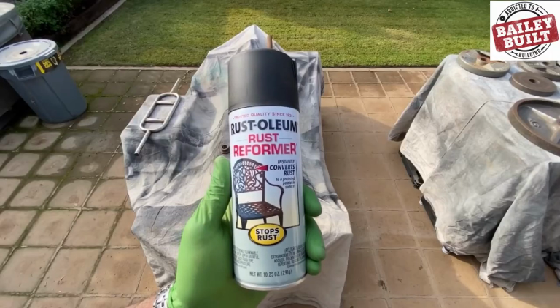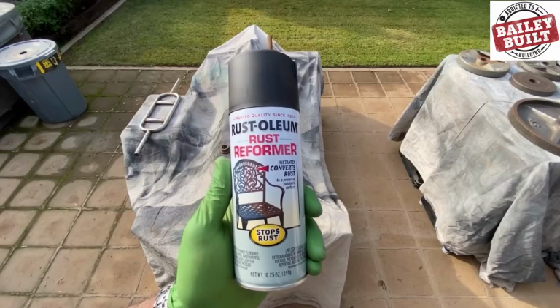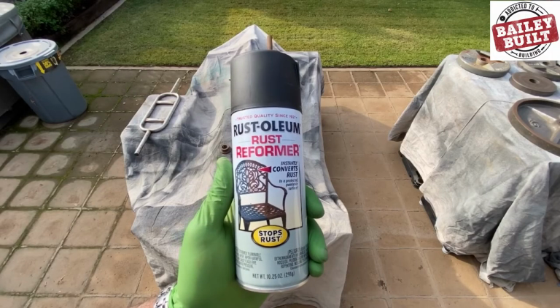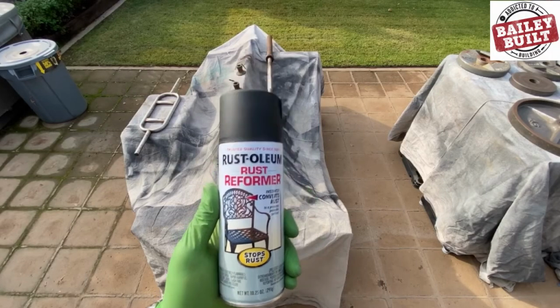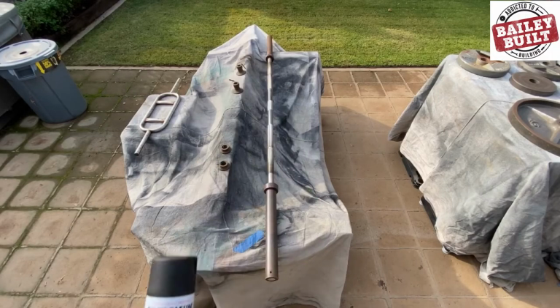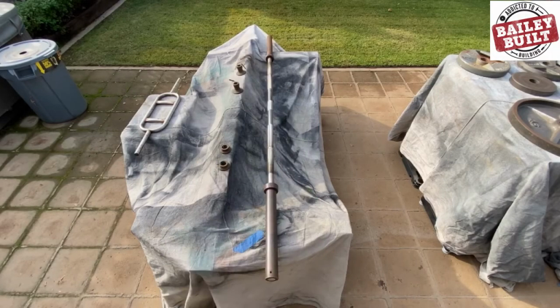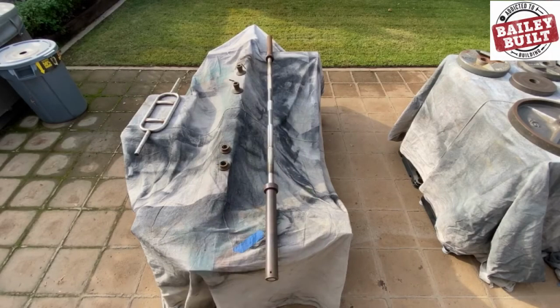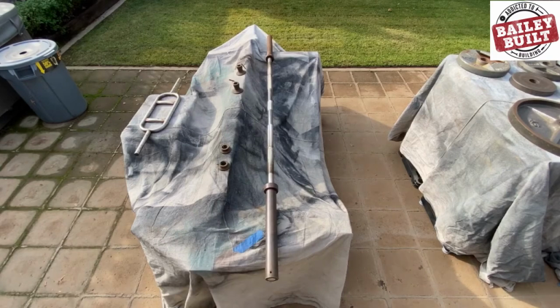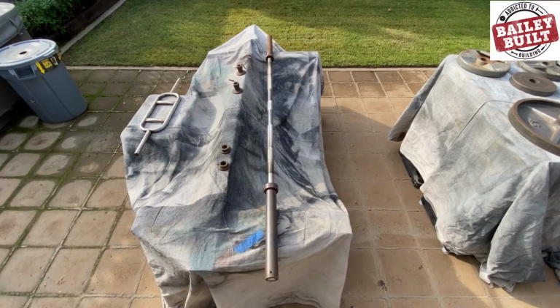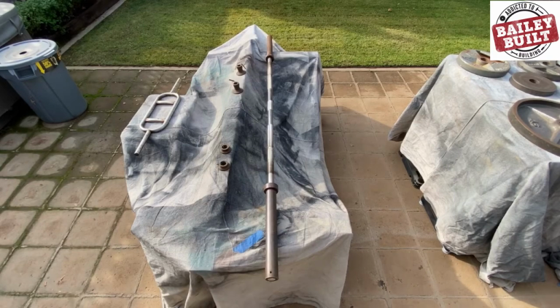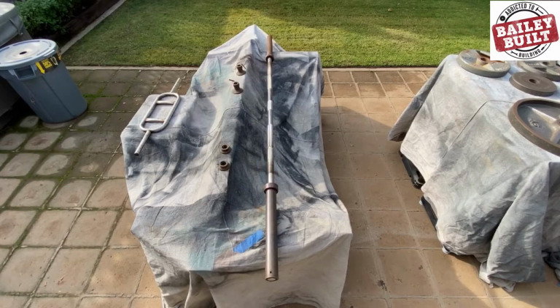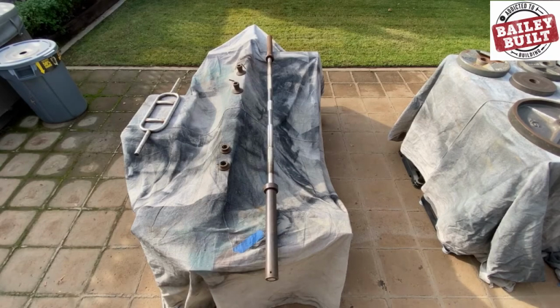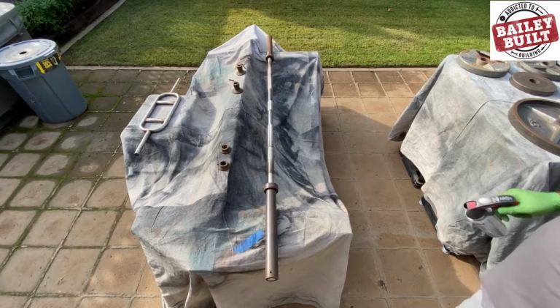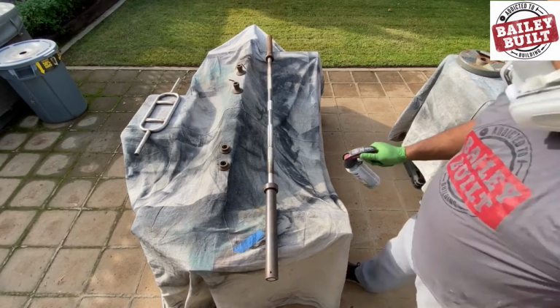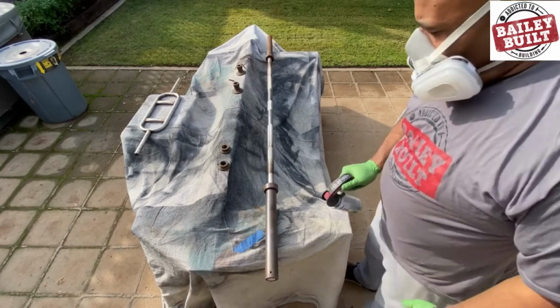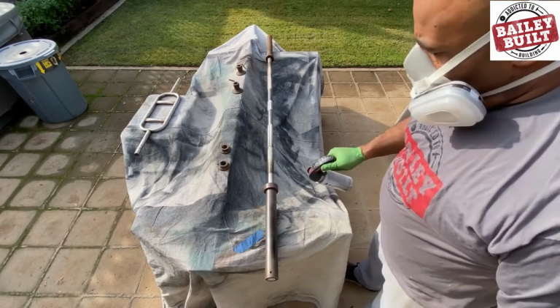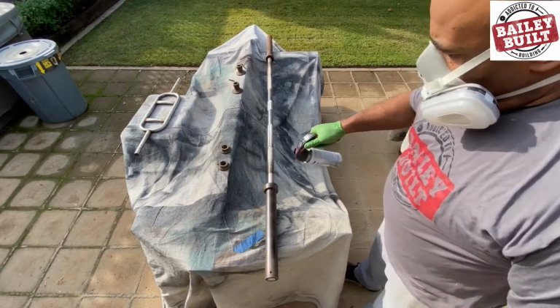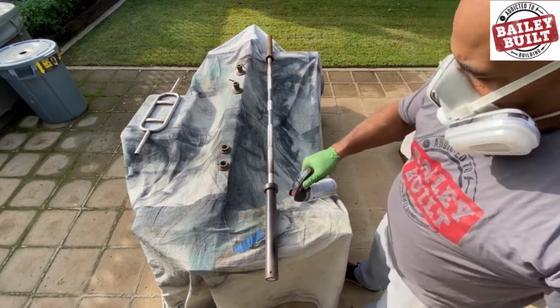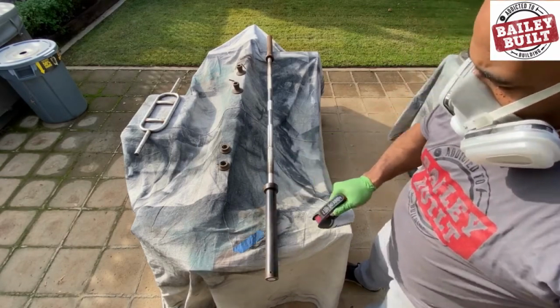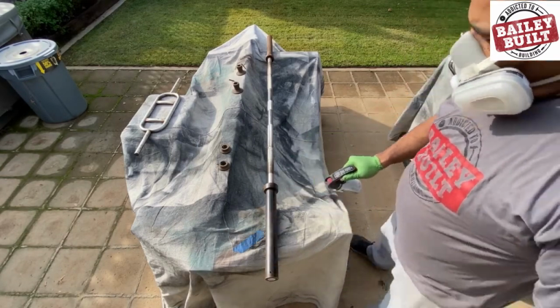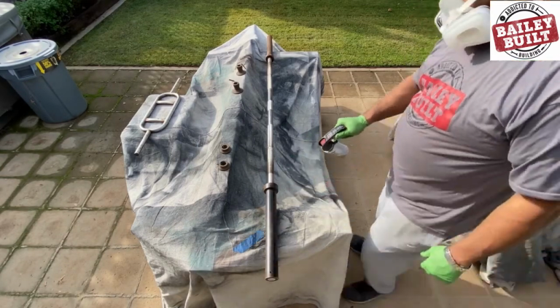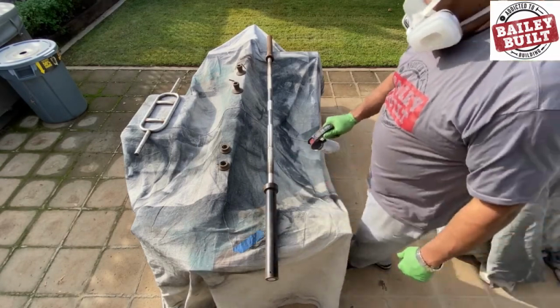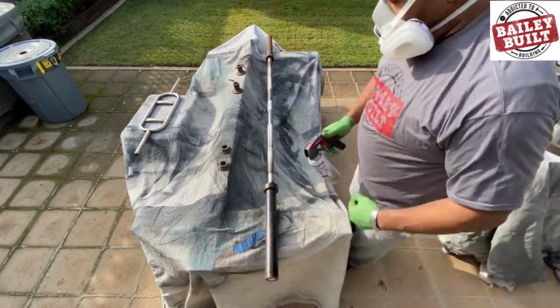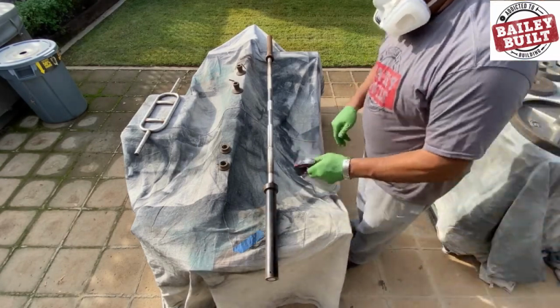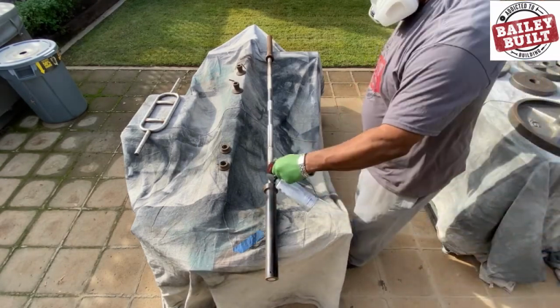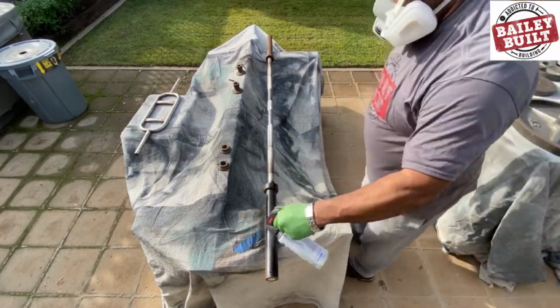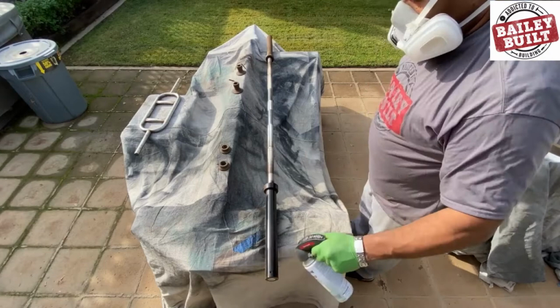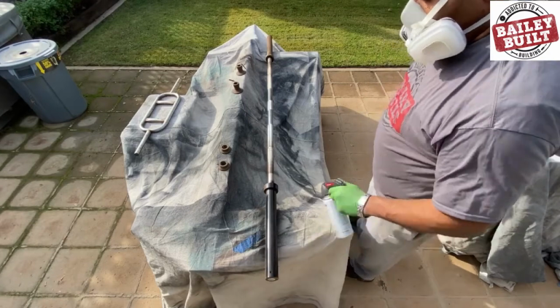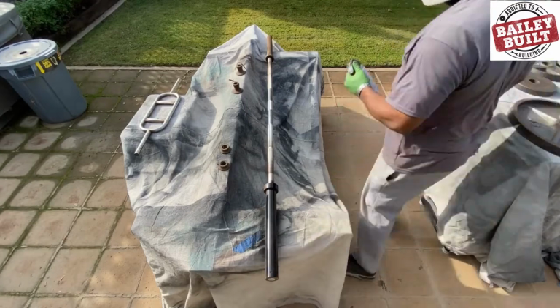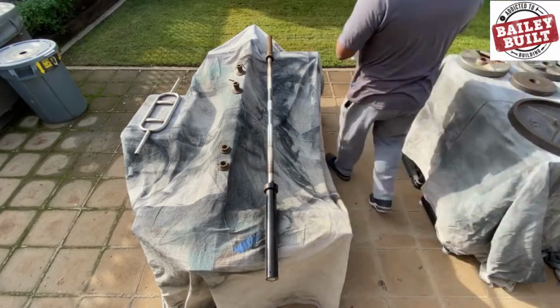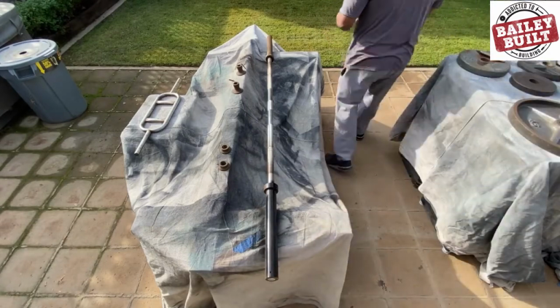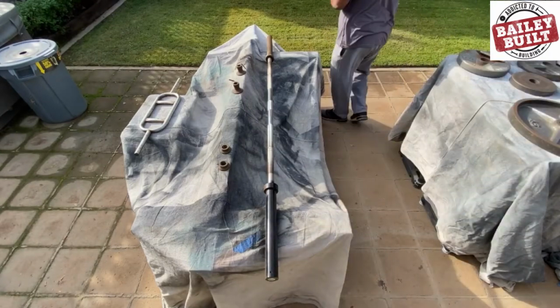Next up, it was time to spray on the rust reformer. I used Rust-Oleum's spray grip and covered all the problem areas with a light, even coat.